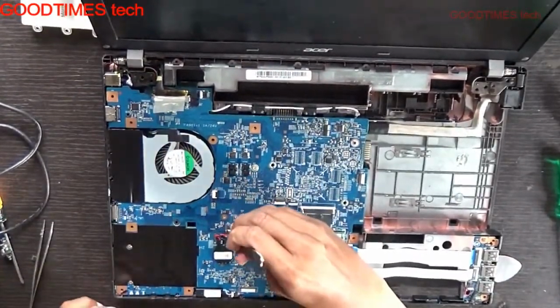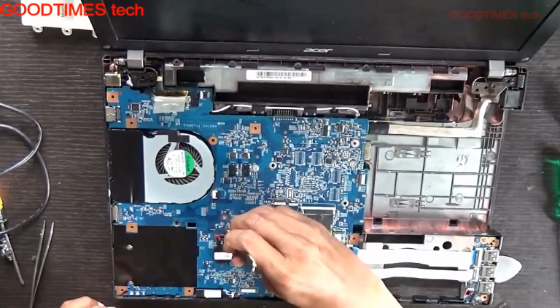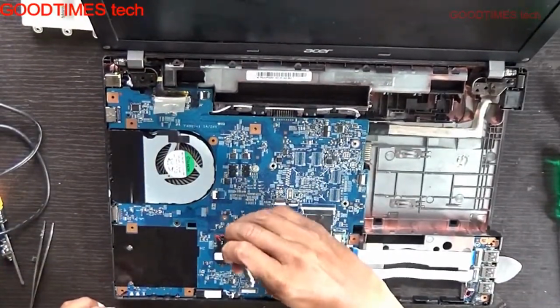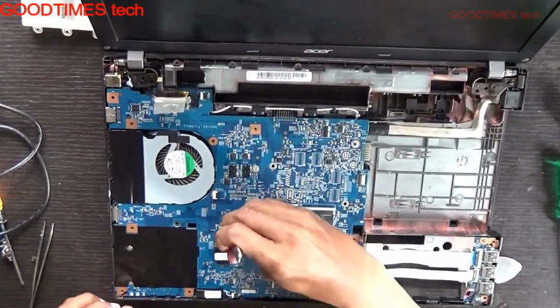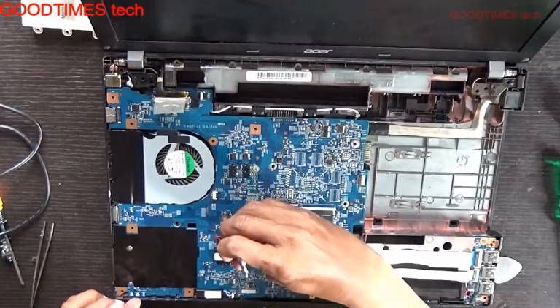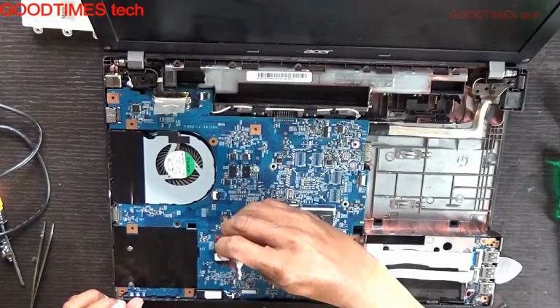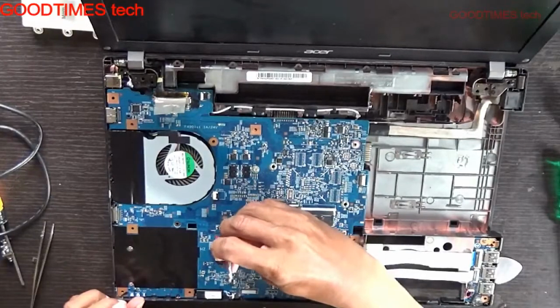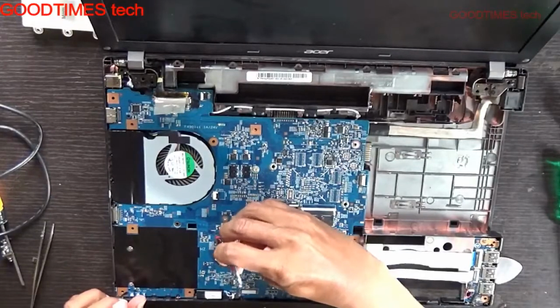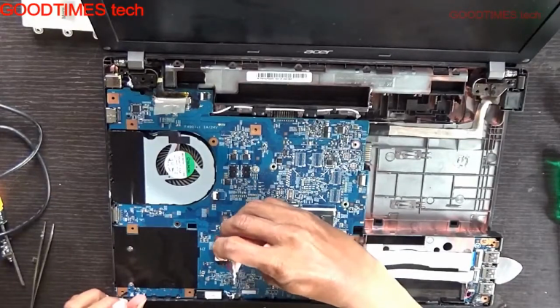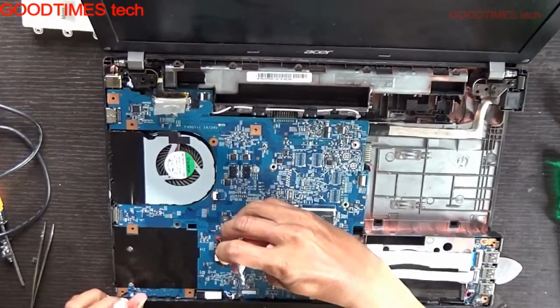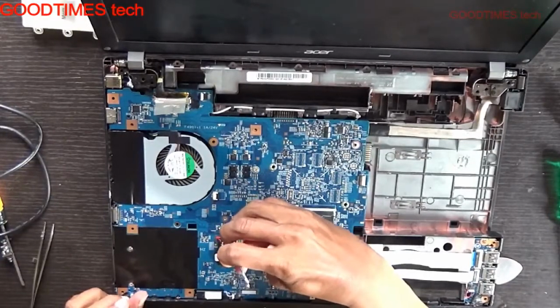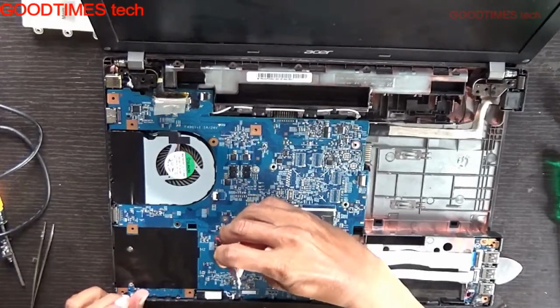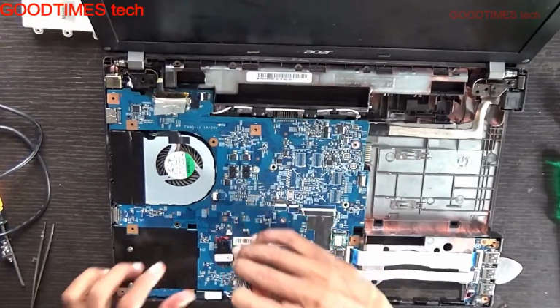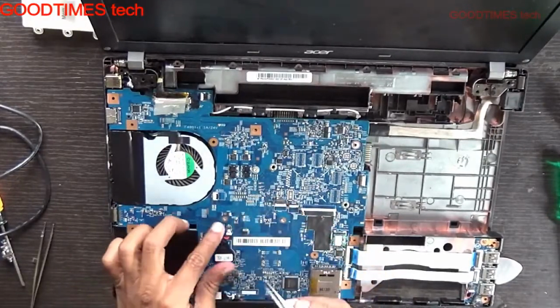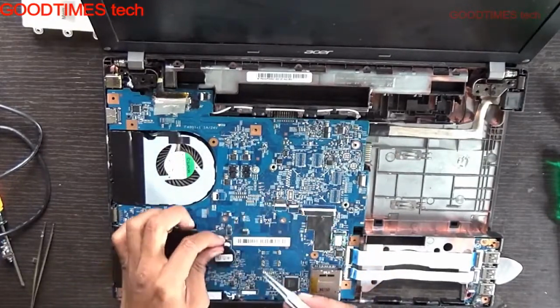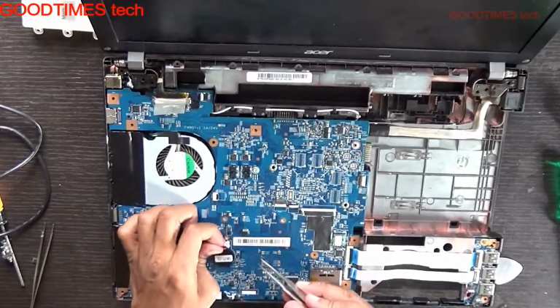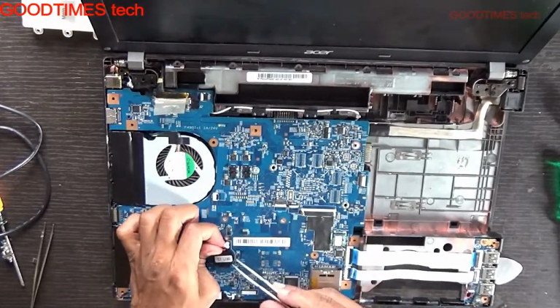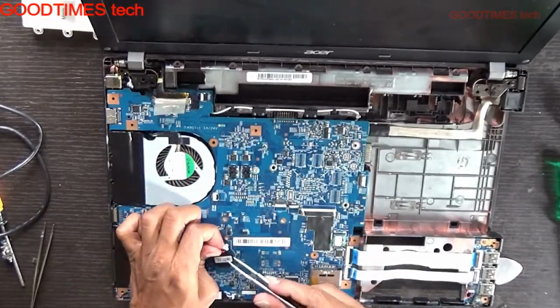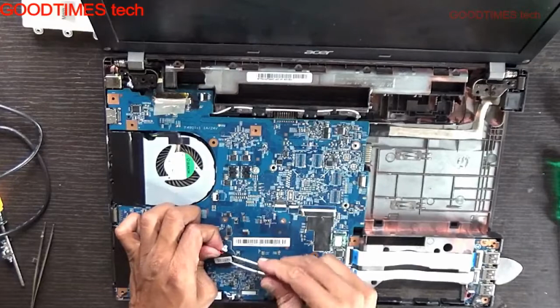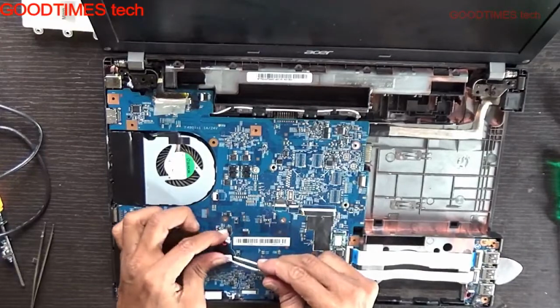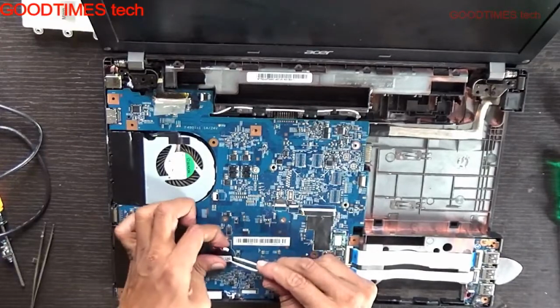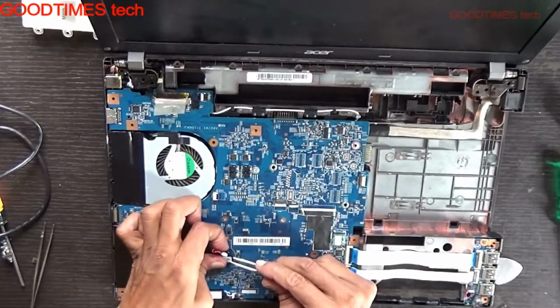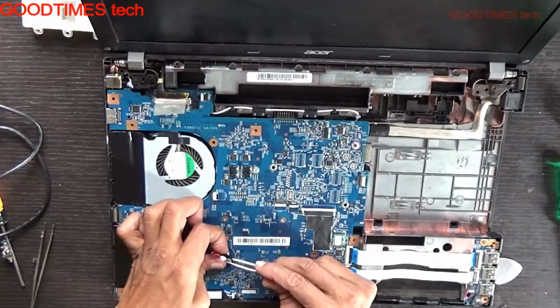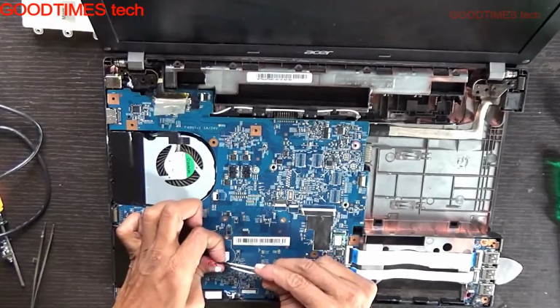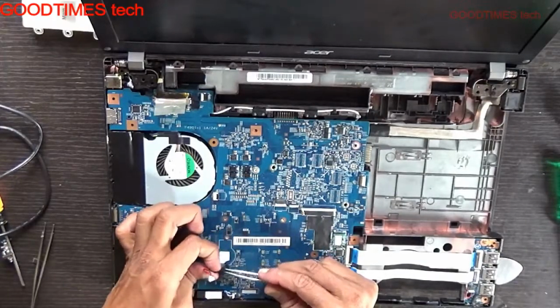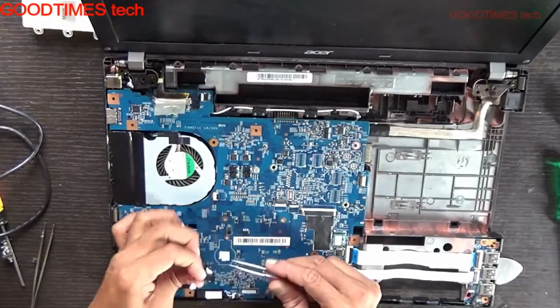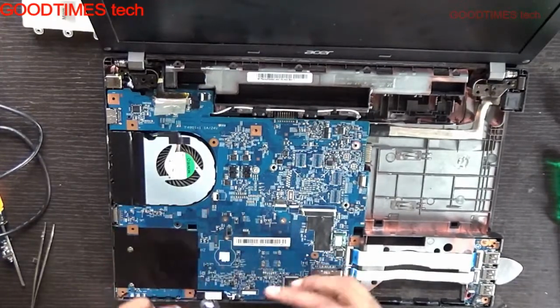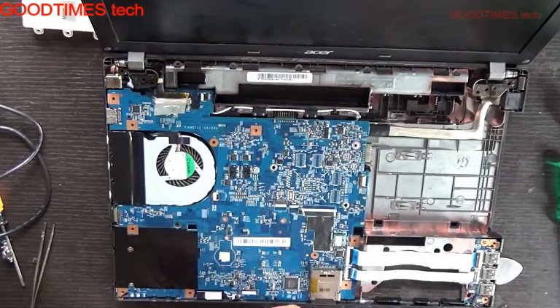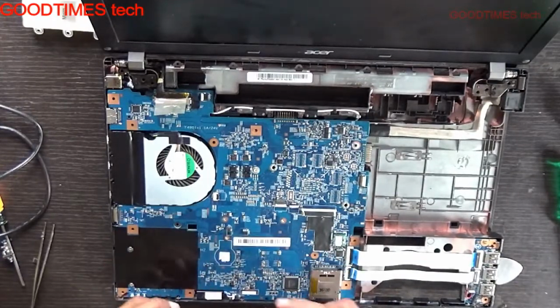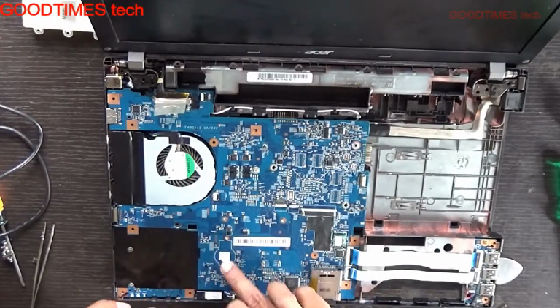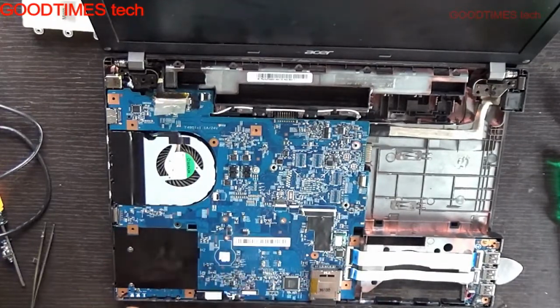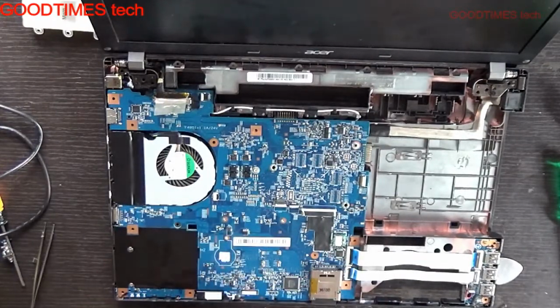Remove the BIOS battery and disconnect it. This is the BIOS battery here. It has a double-sided sticker stuck to it.